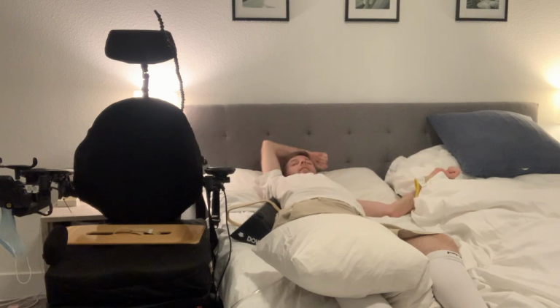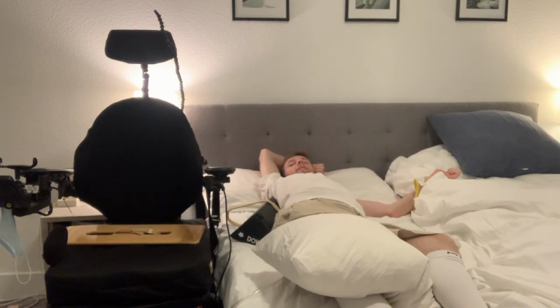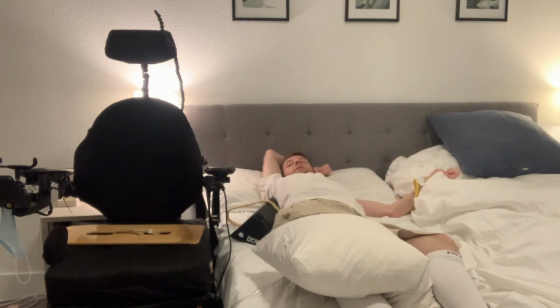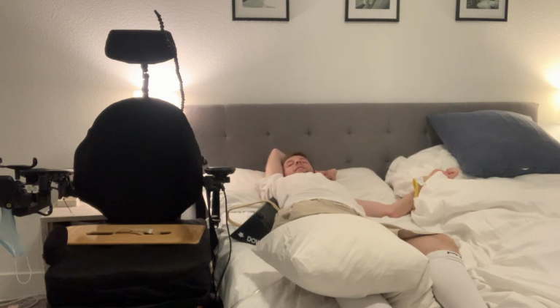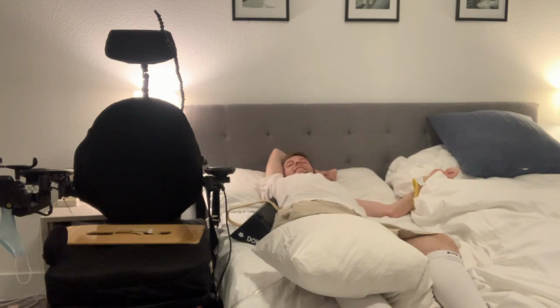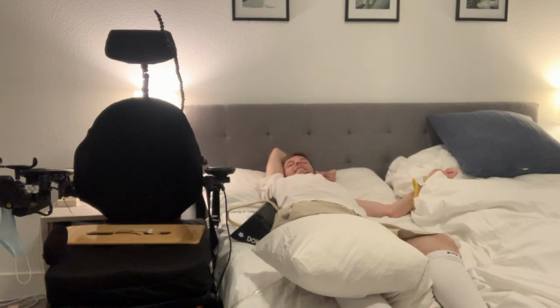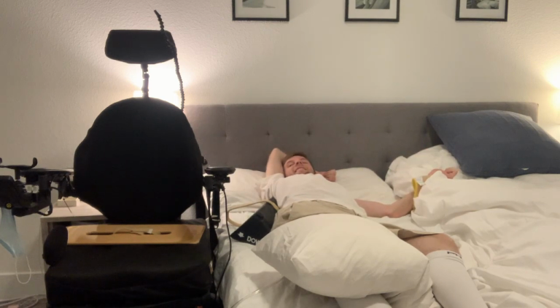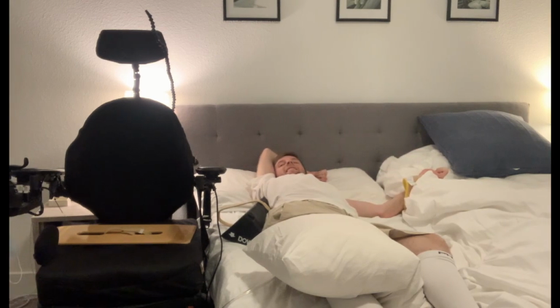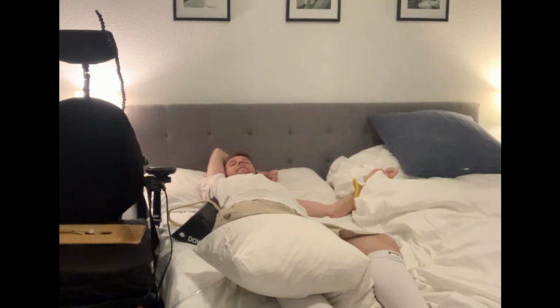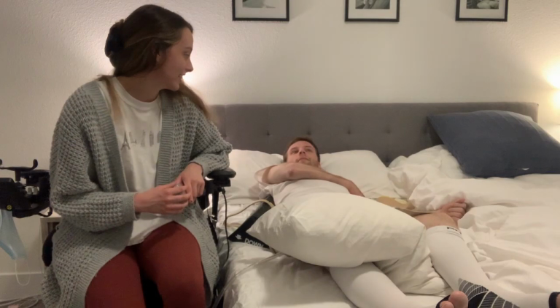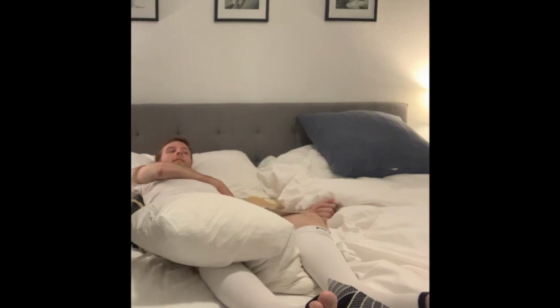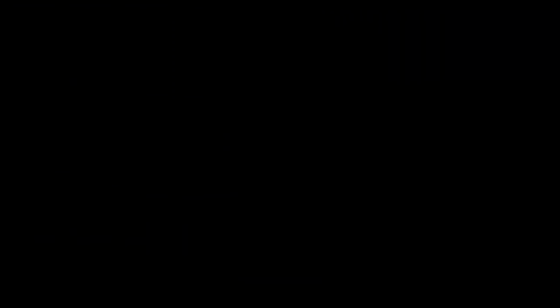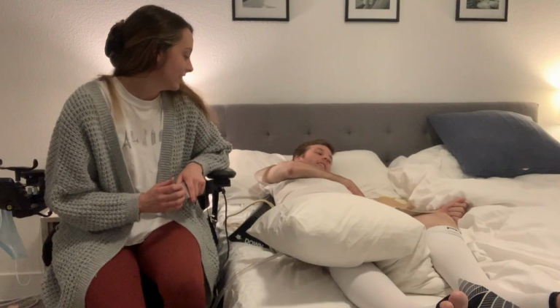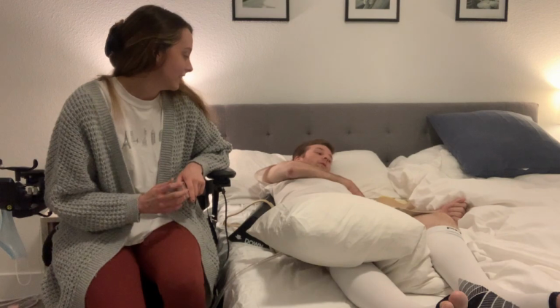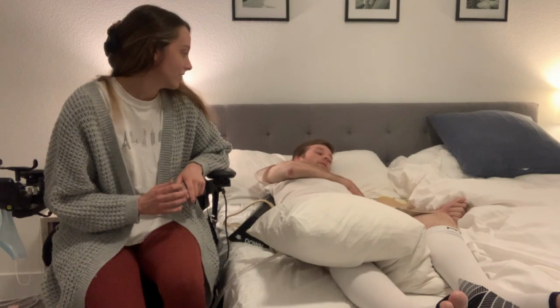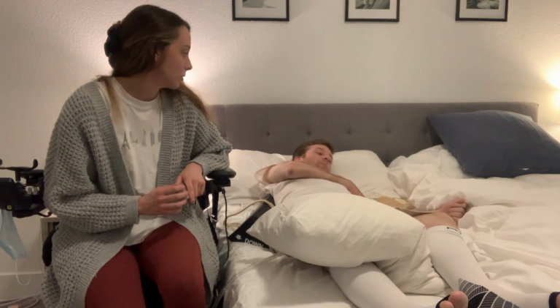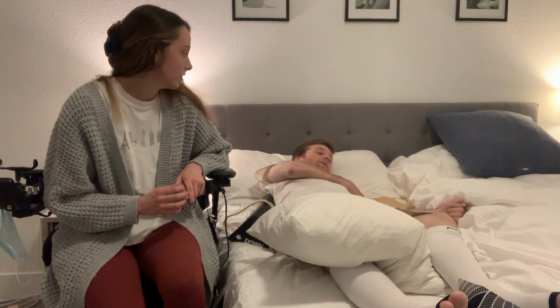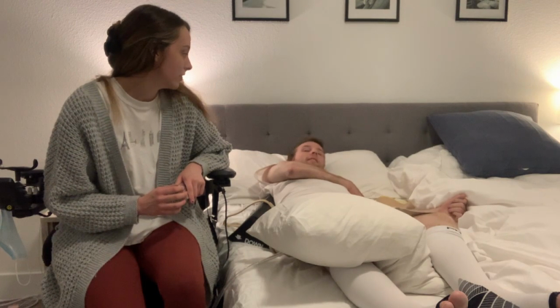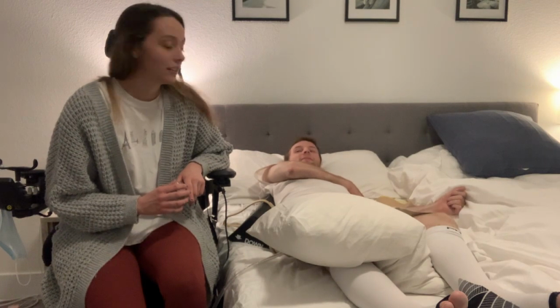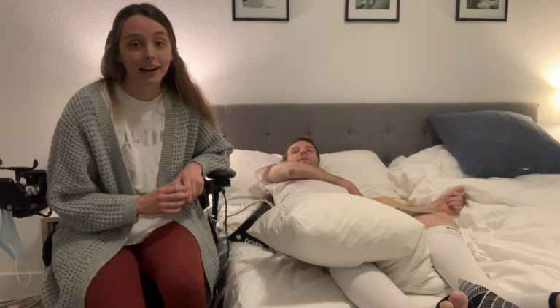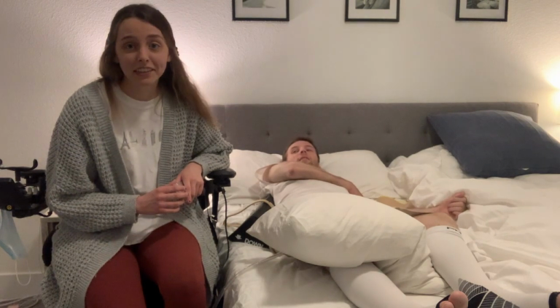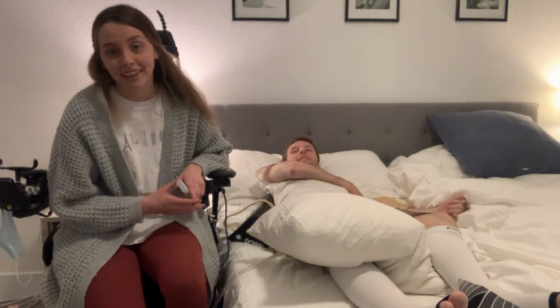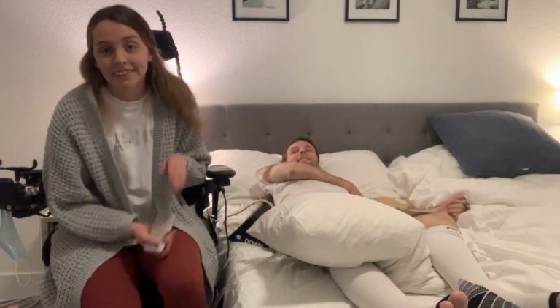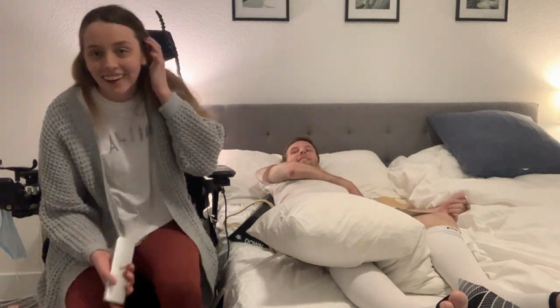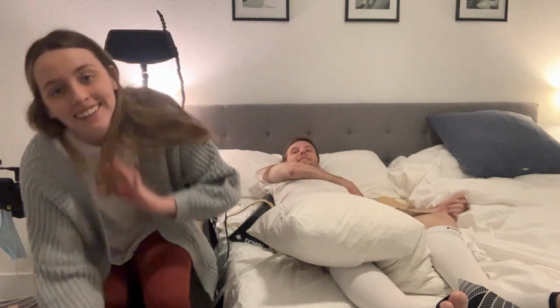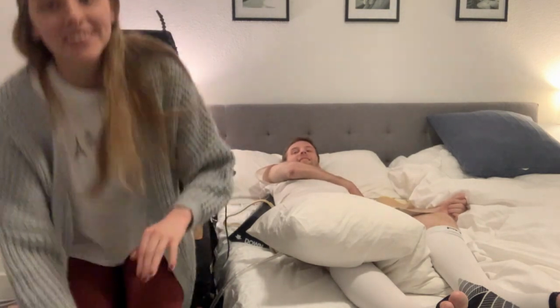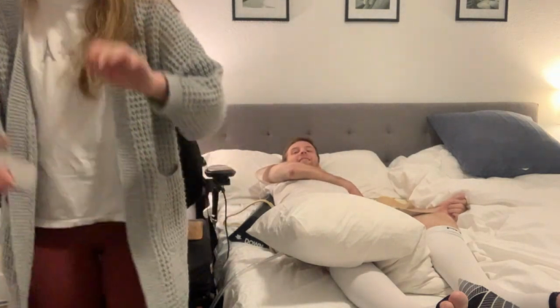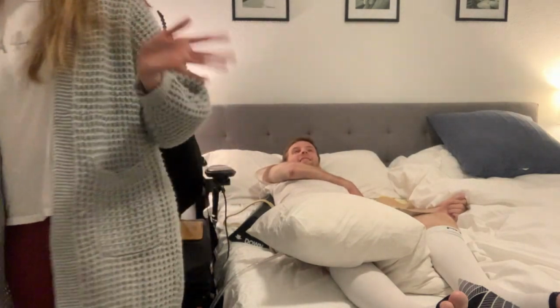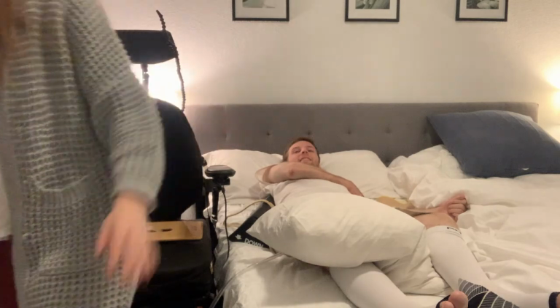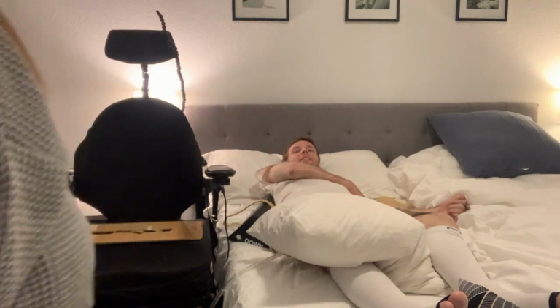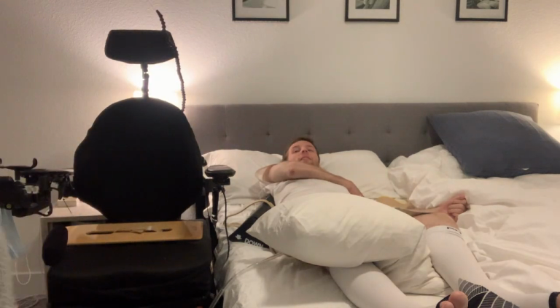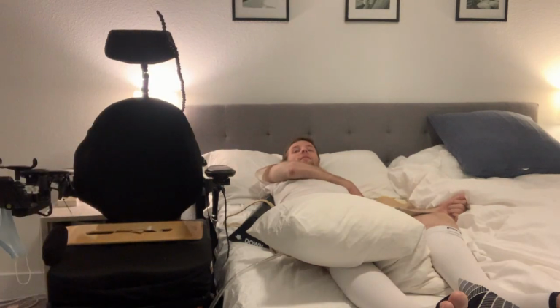And that's how I do it! I'm ready for sleep. Thanks for watching, thank y'all.